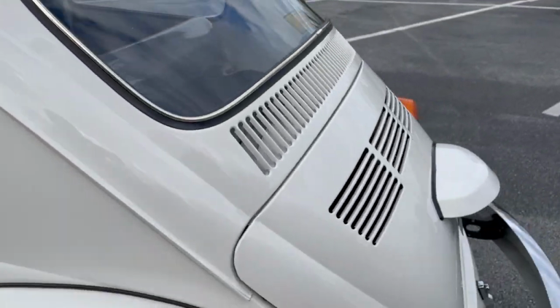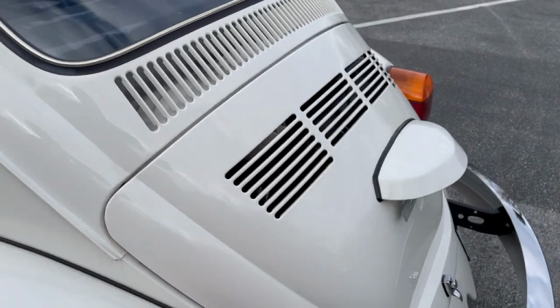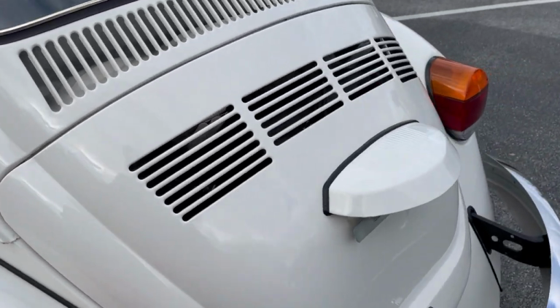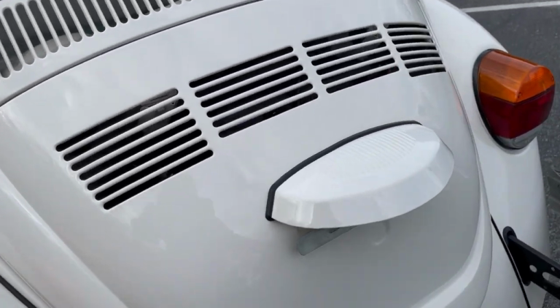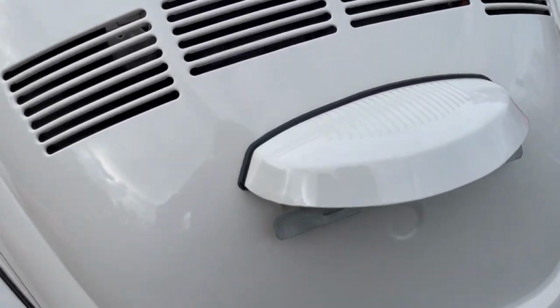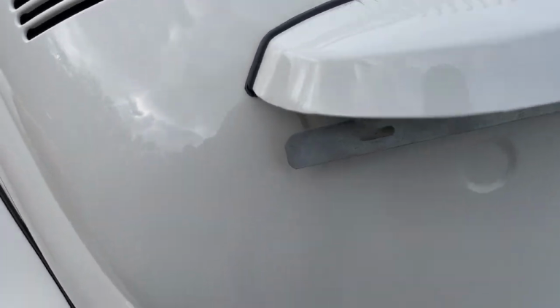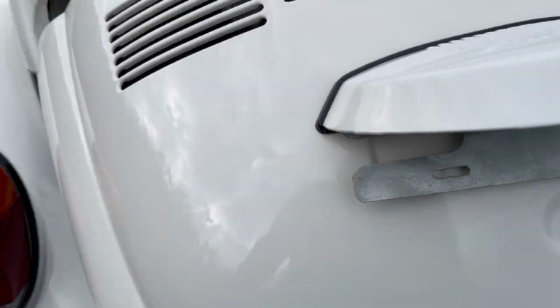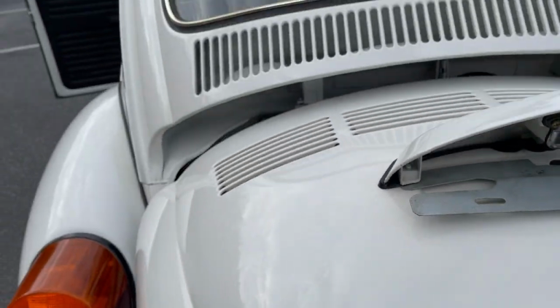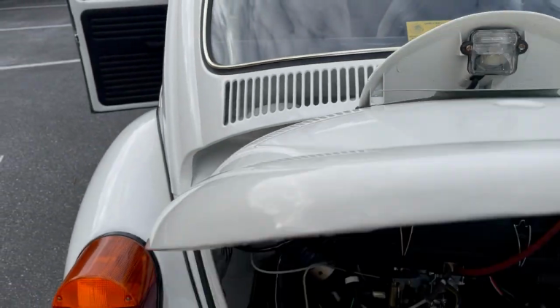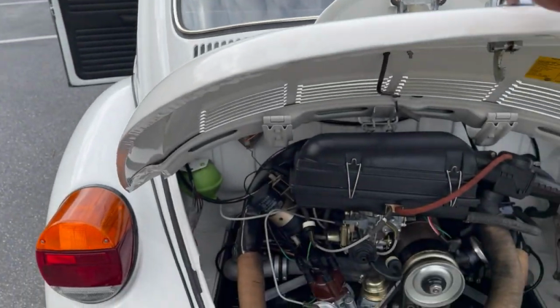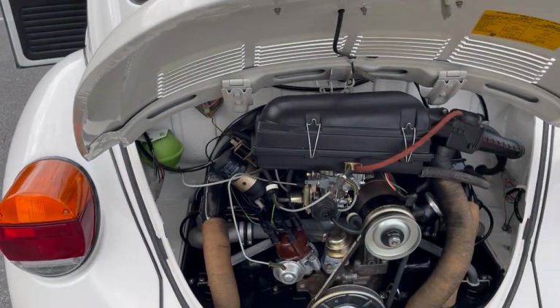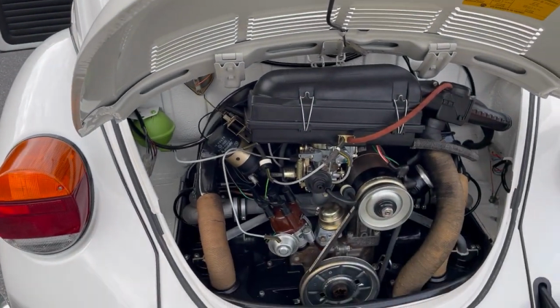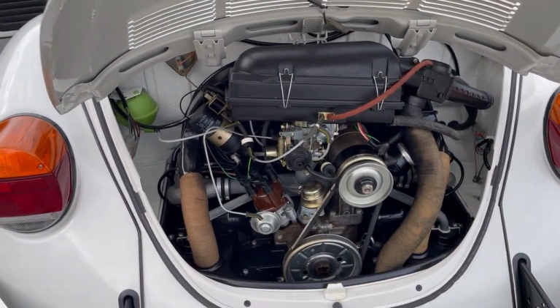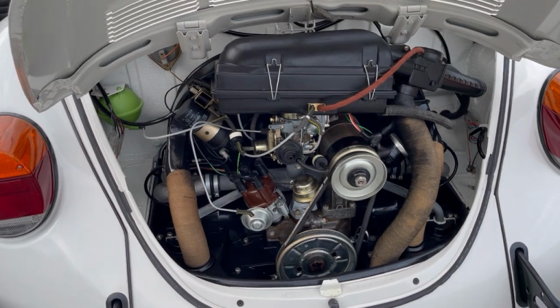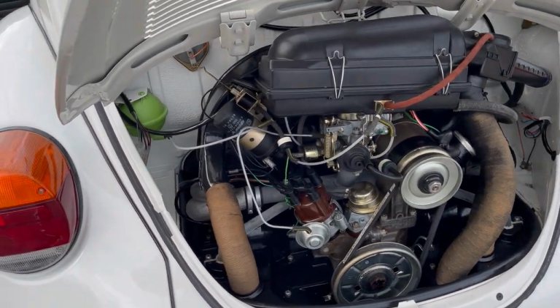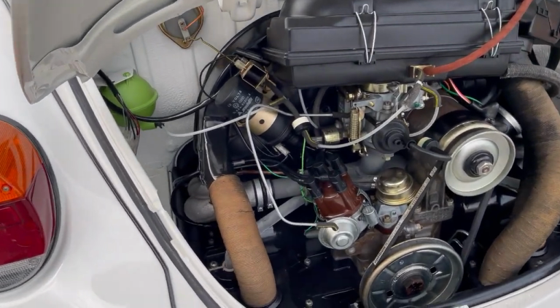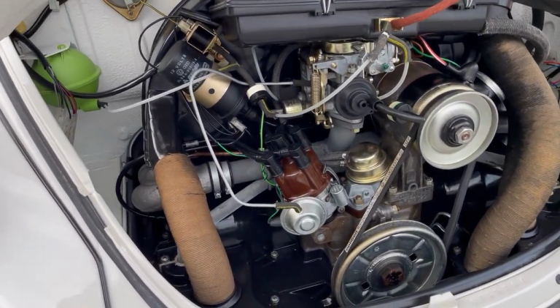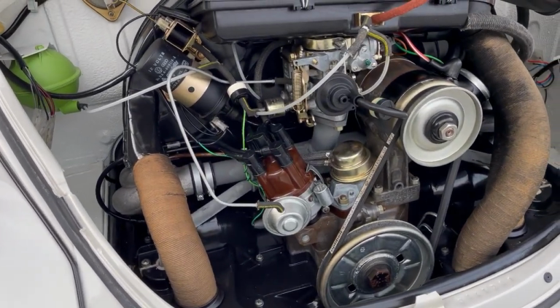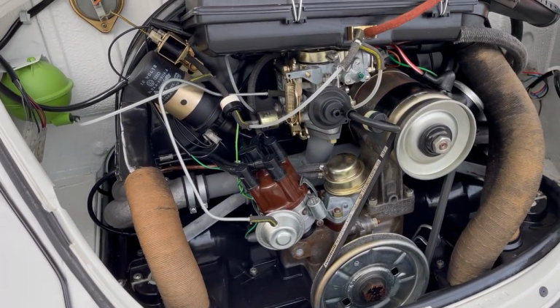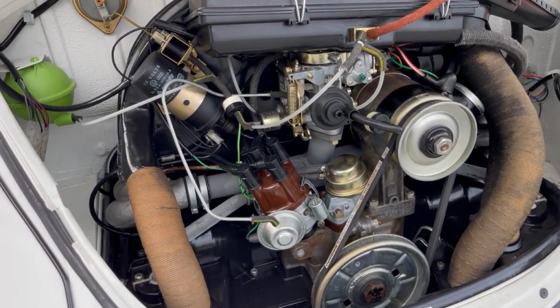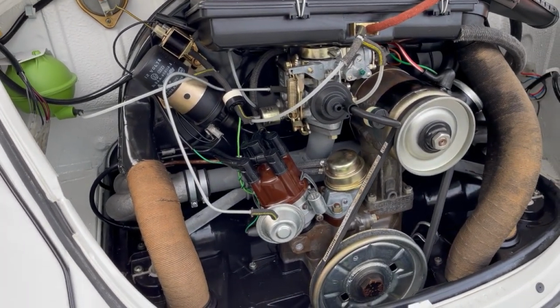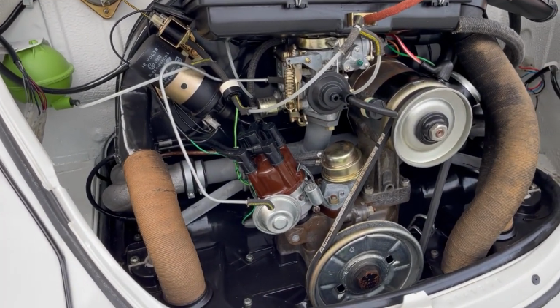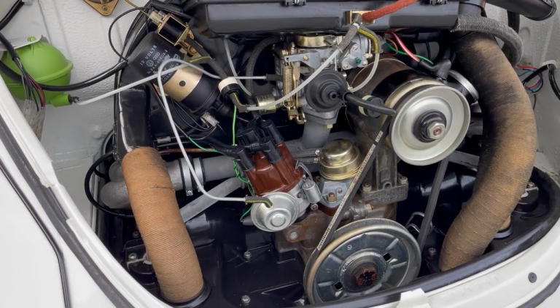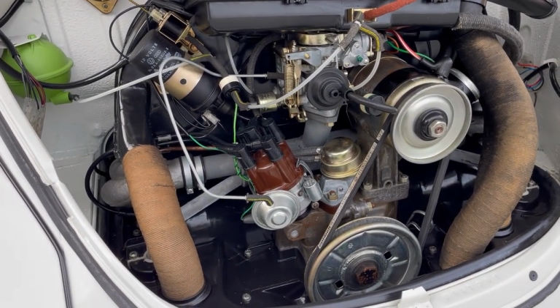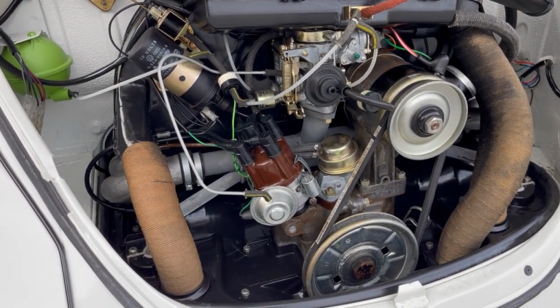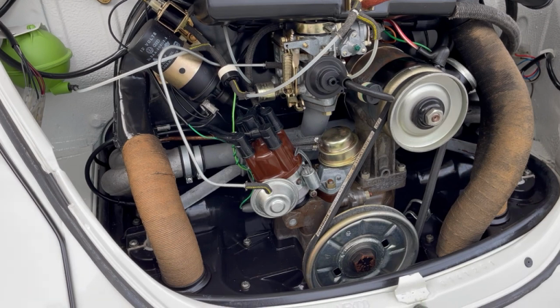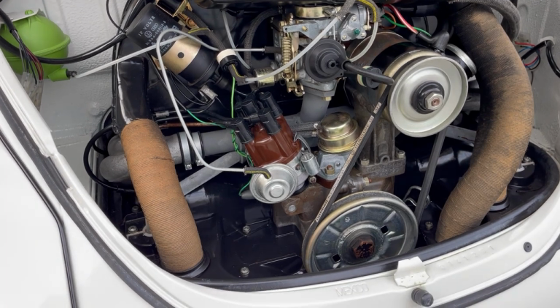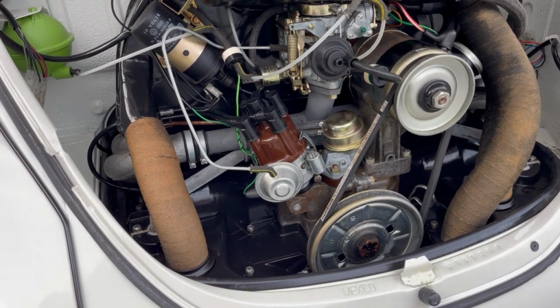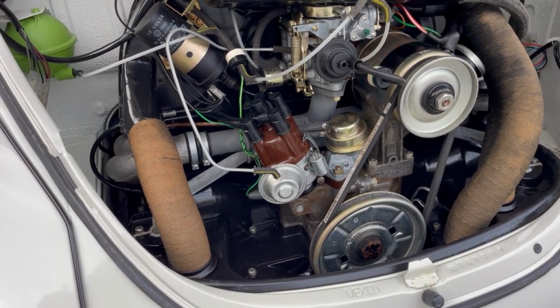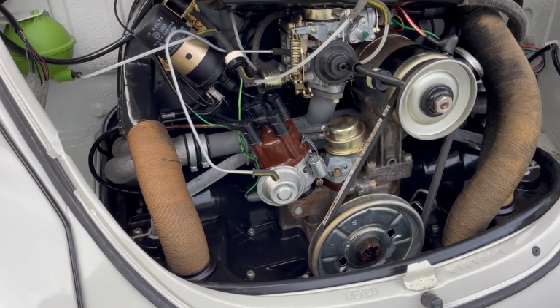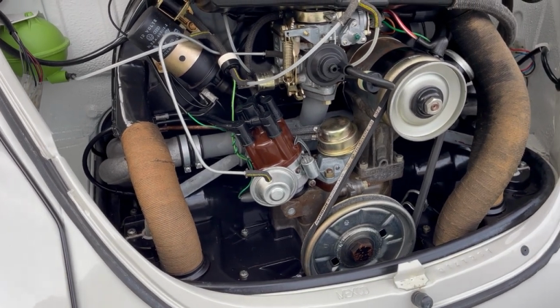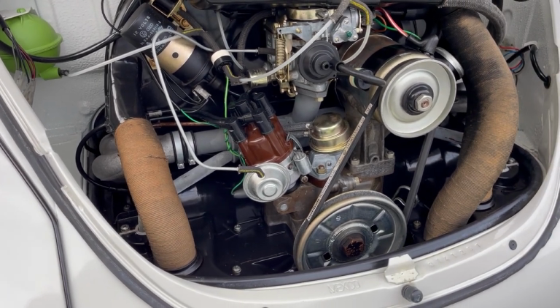Going into the engine real quick — it just received a tune-up, so we have all the original parts that came with it that we took off for the tune-up, and the parts that were replaced are all OEM.